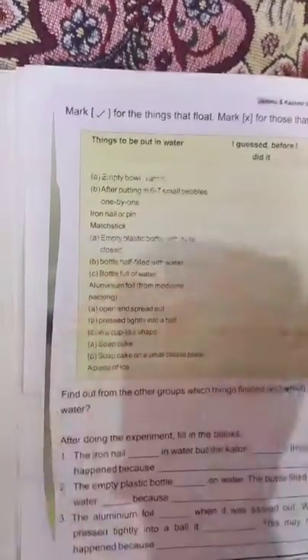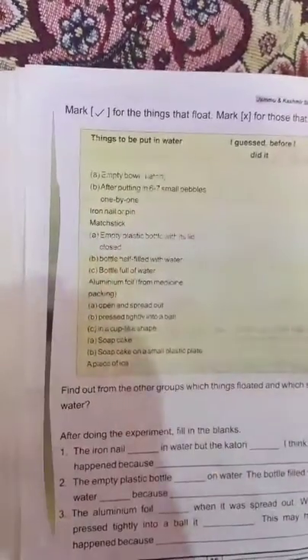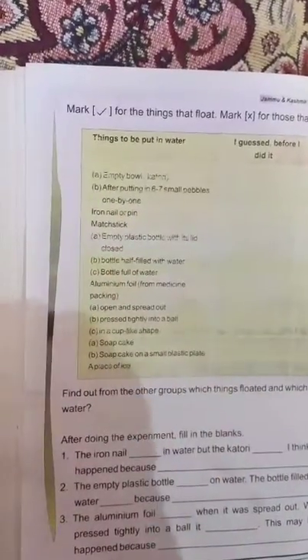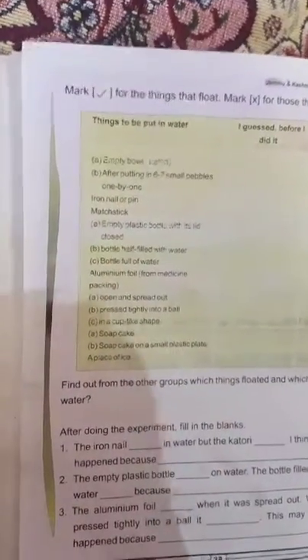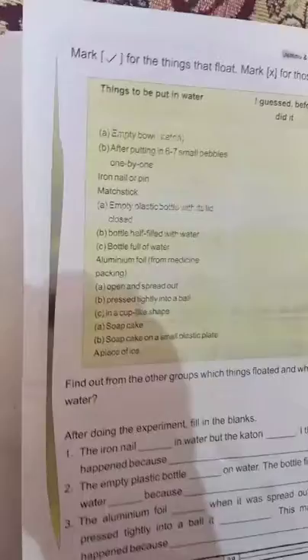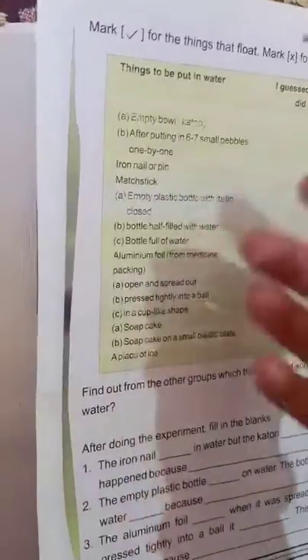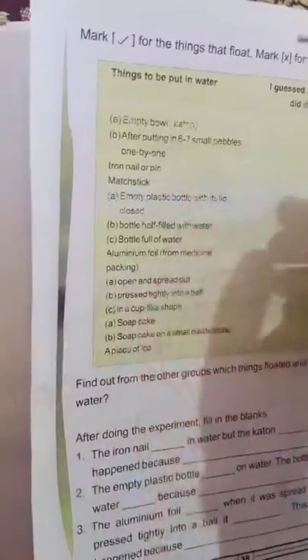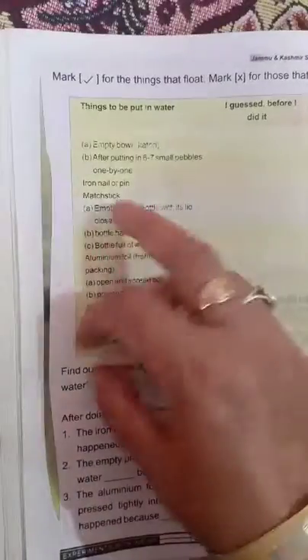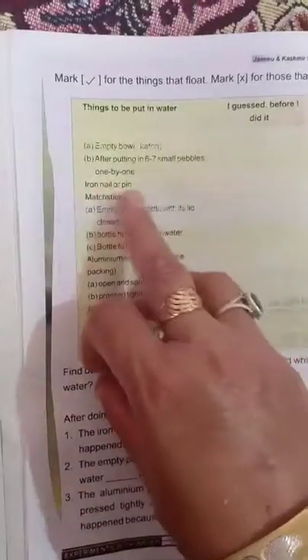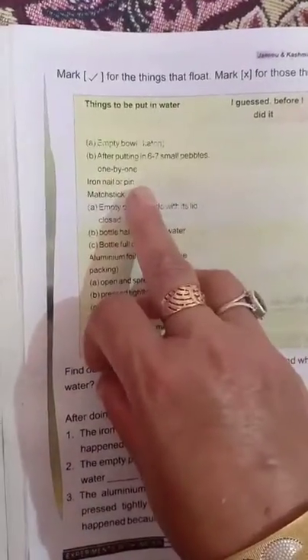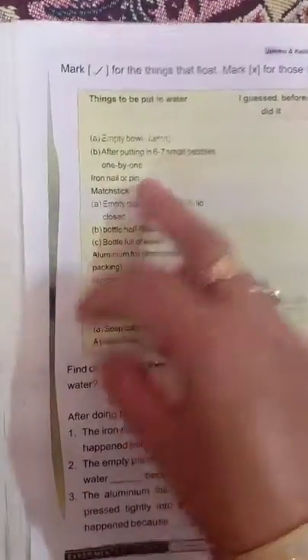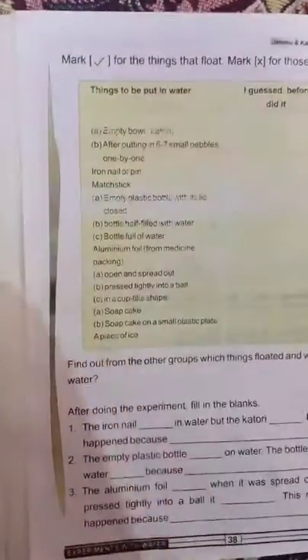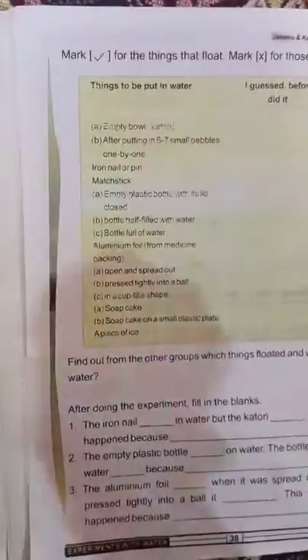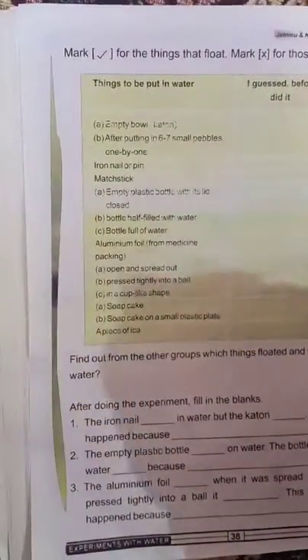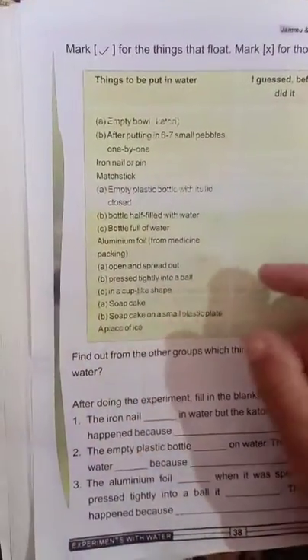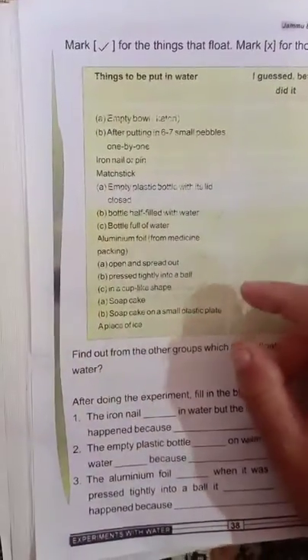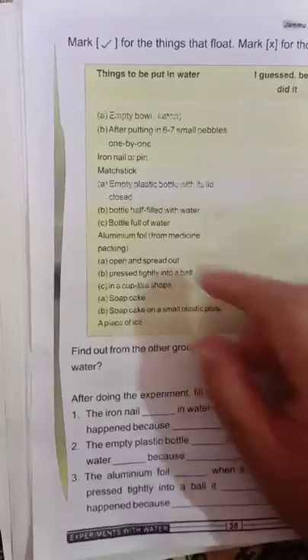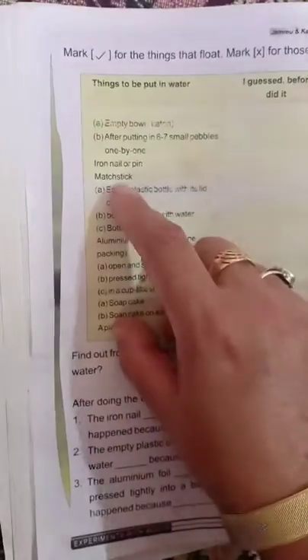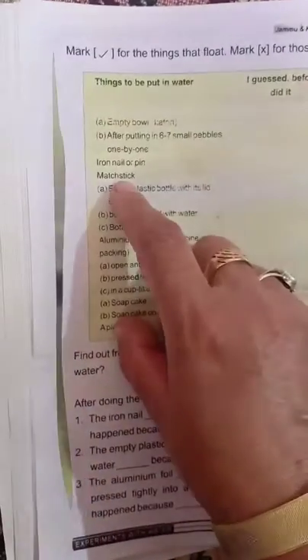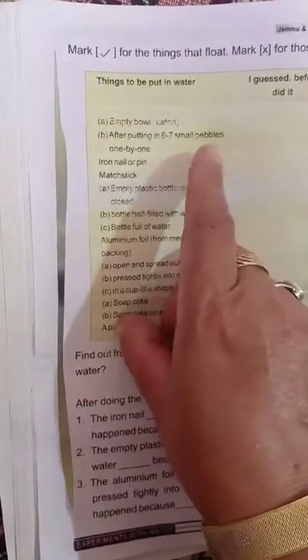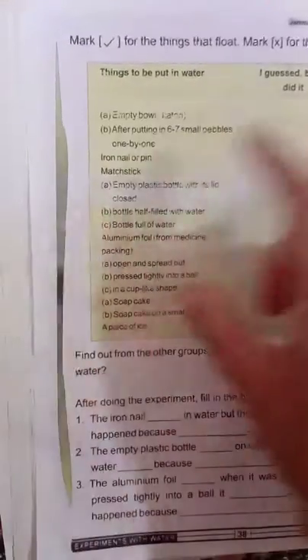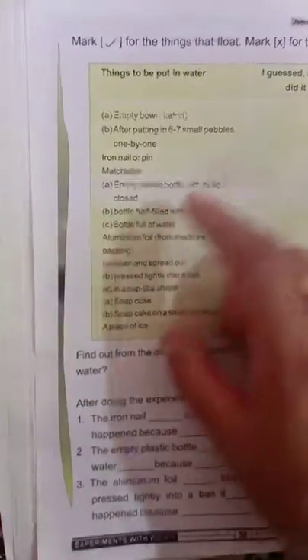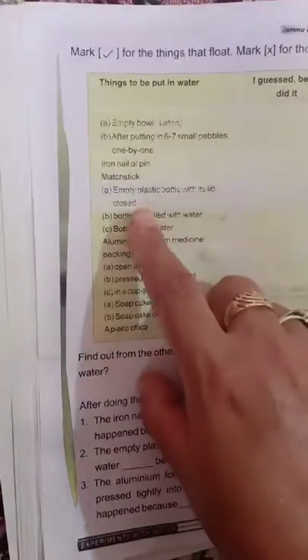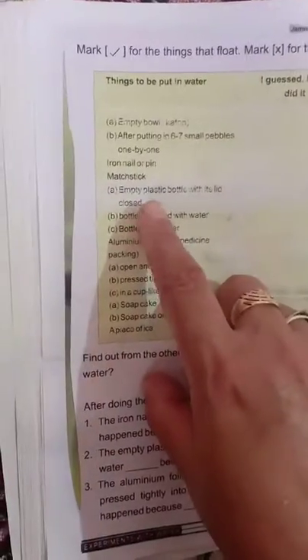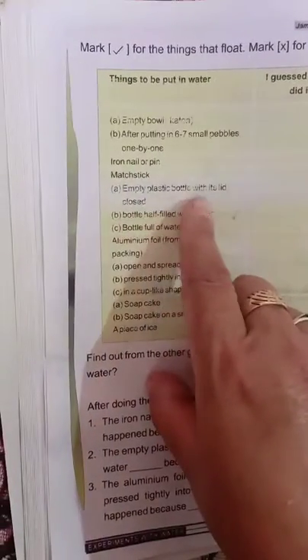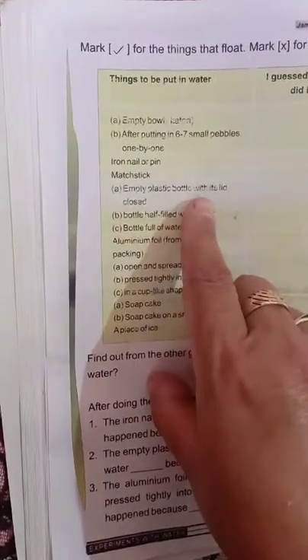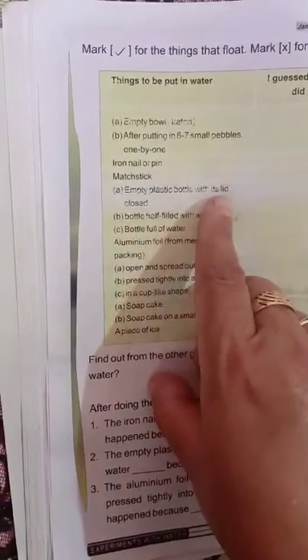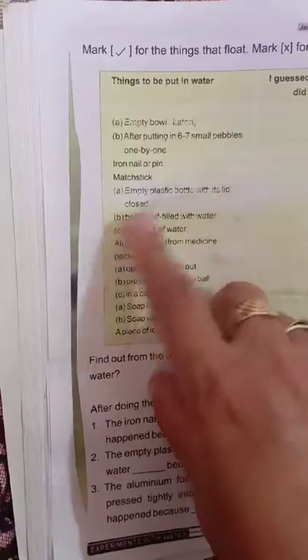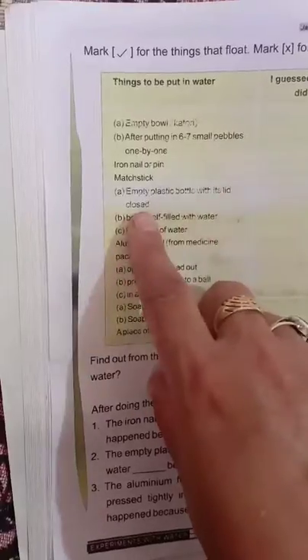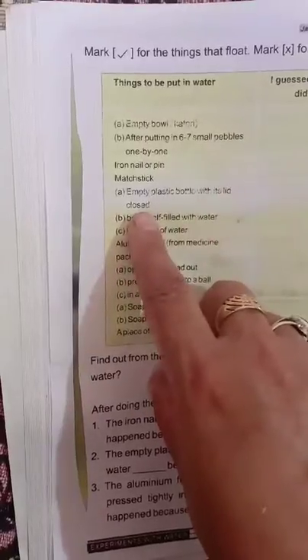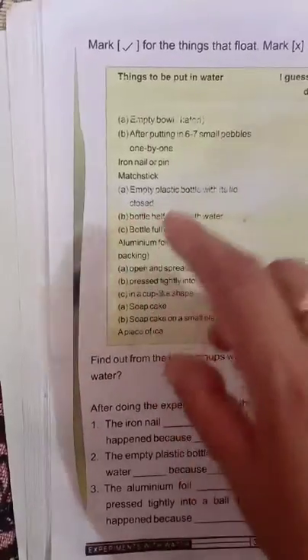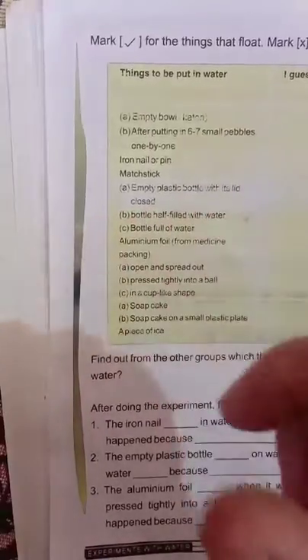For the experiment, she would use an iron nail or pin. A pin or needle can be used. You can also use a plastic bottle with a lid — close the lid and take it to the jar.